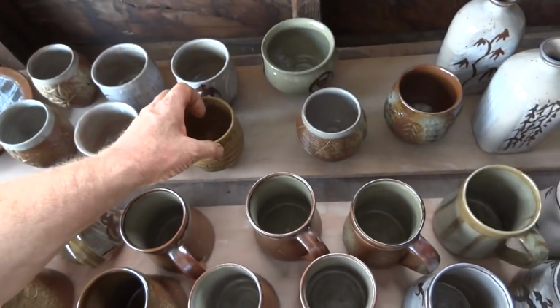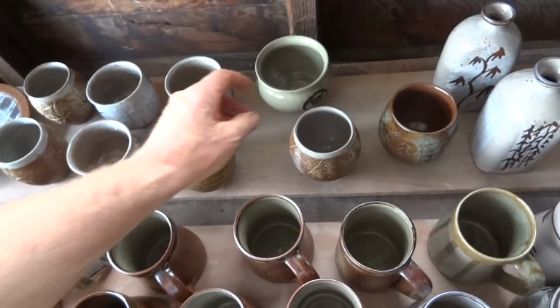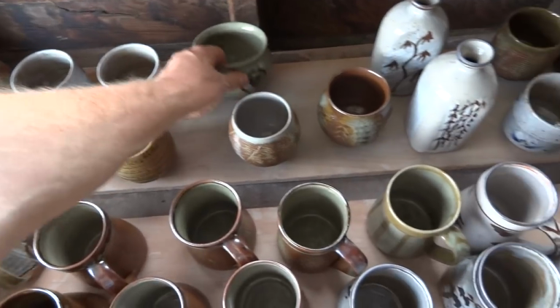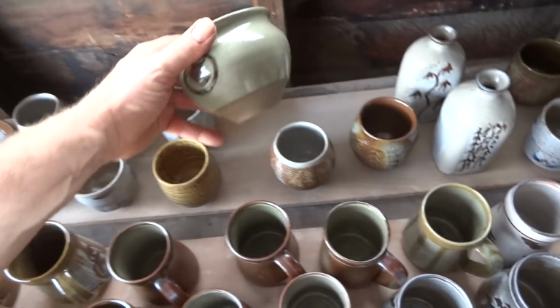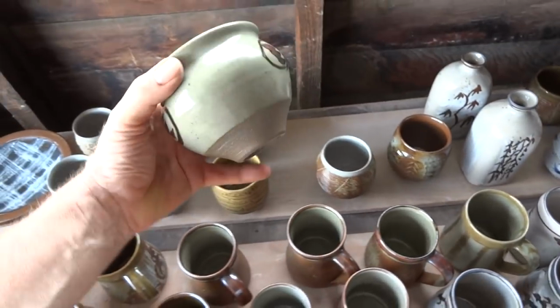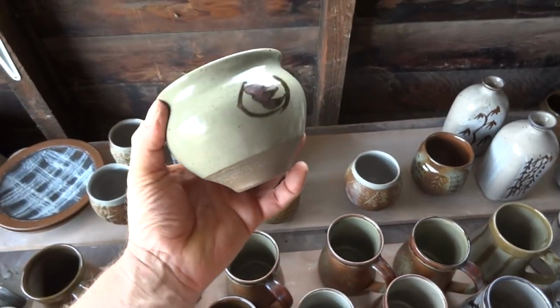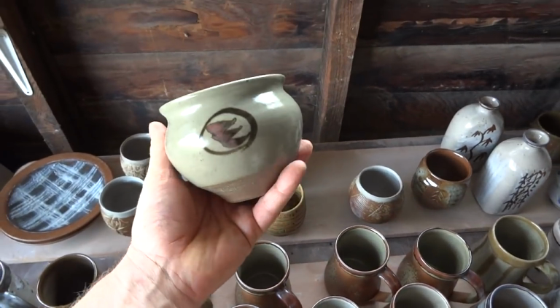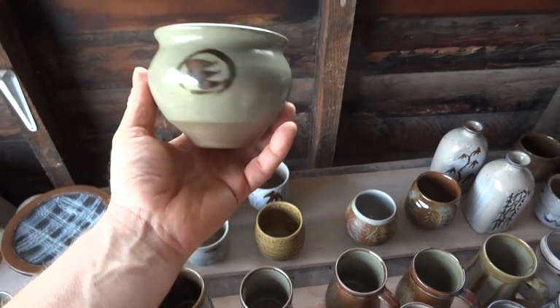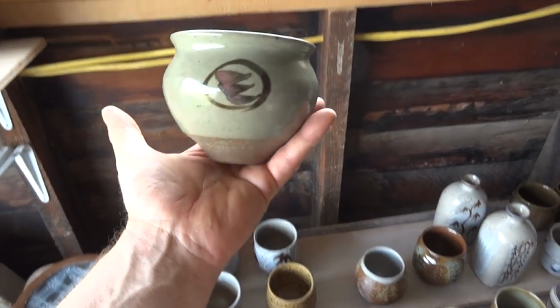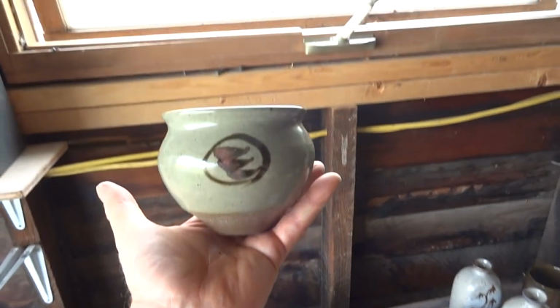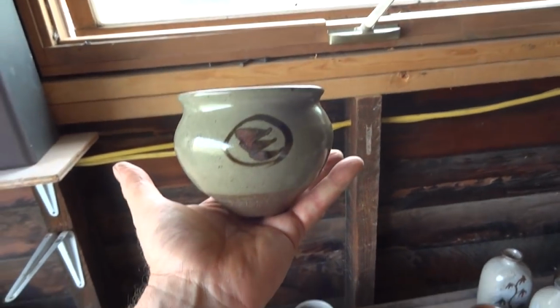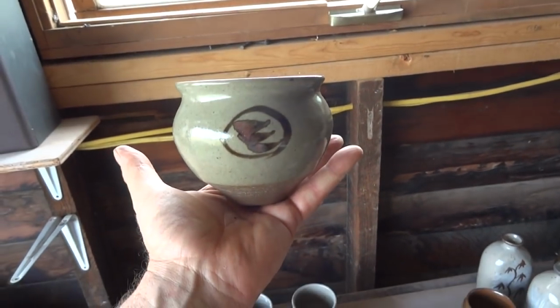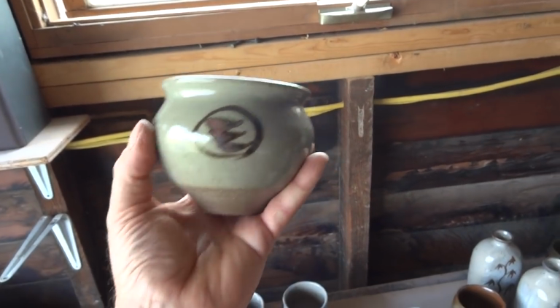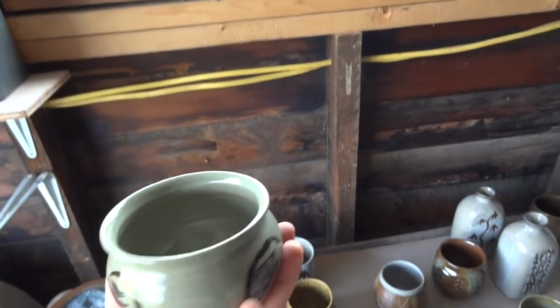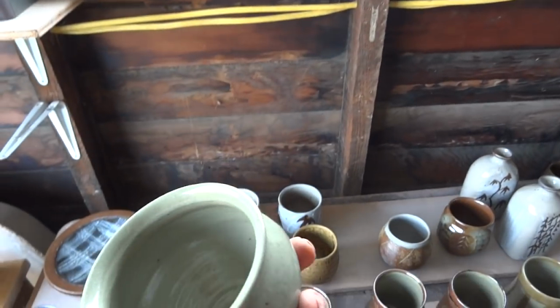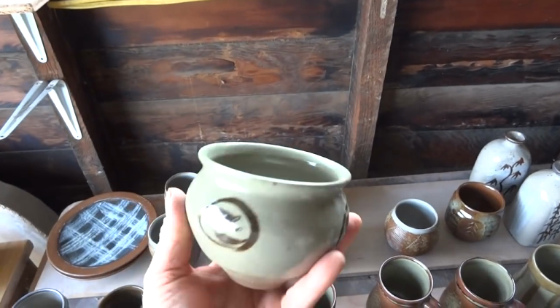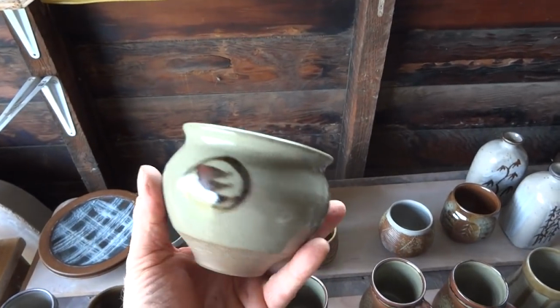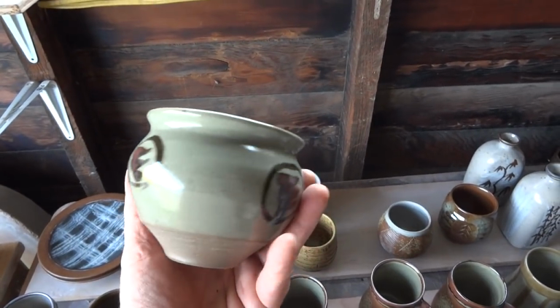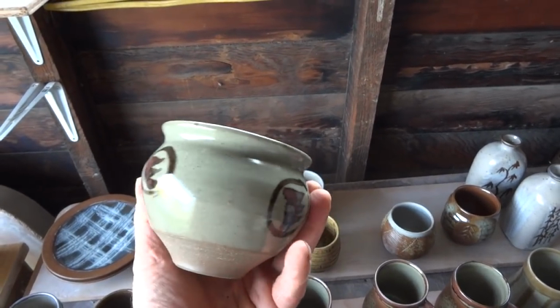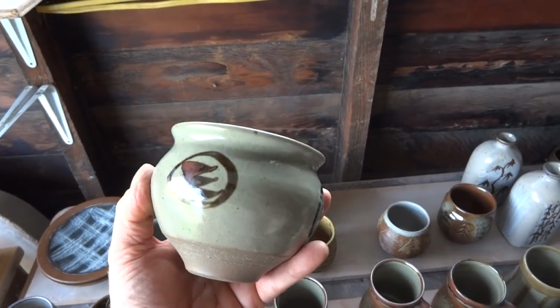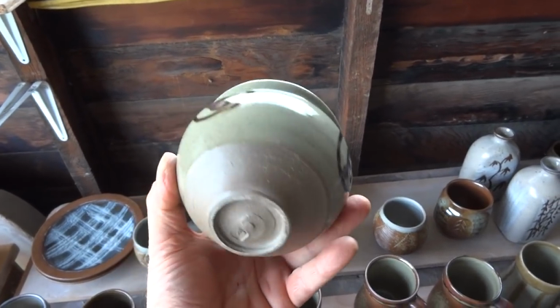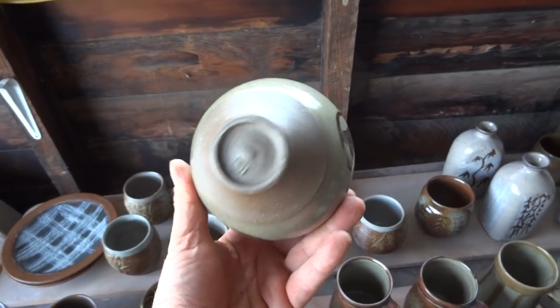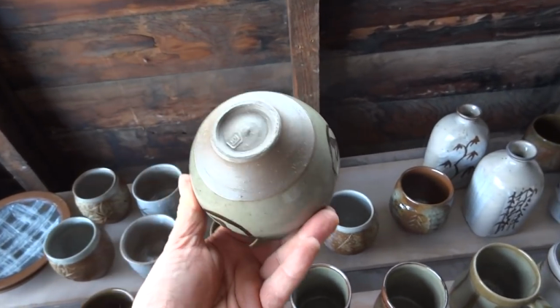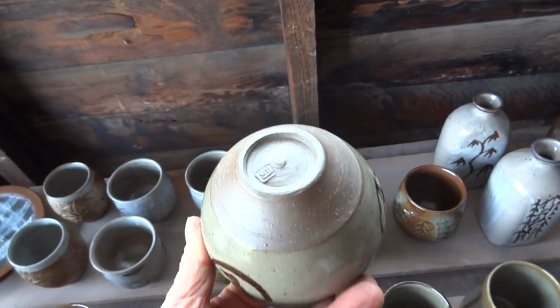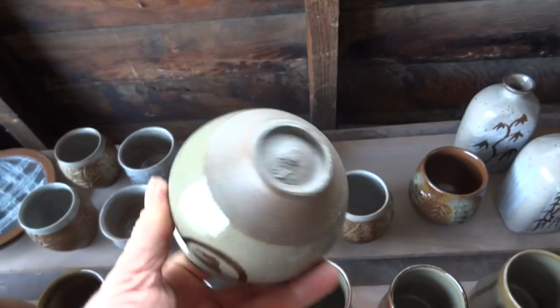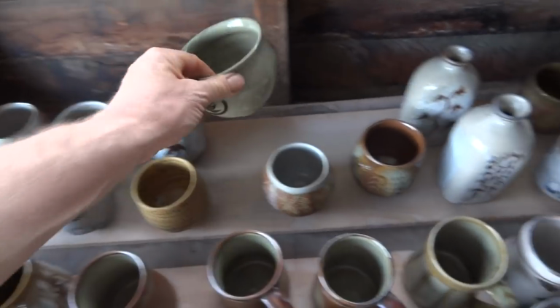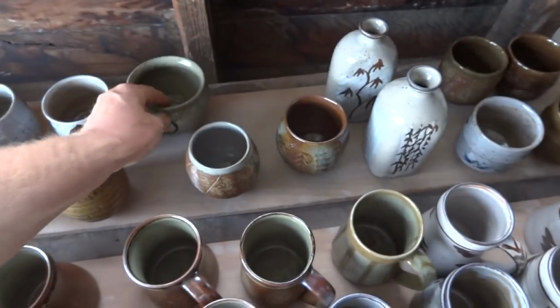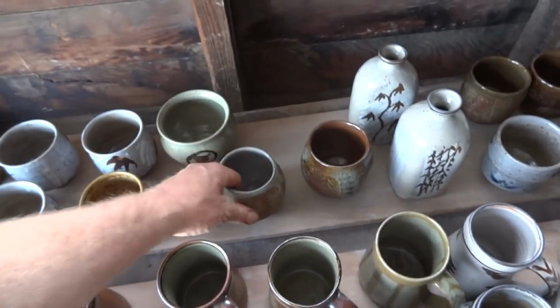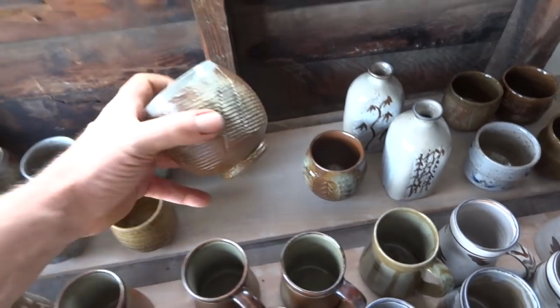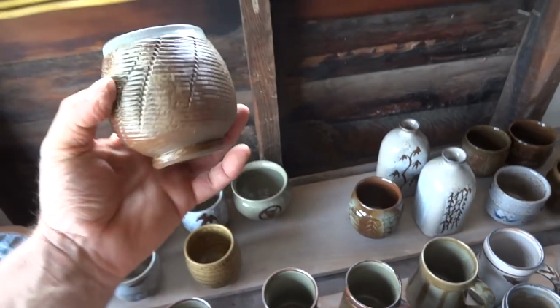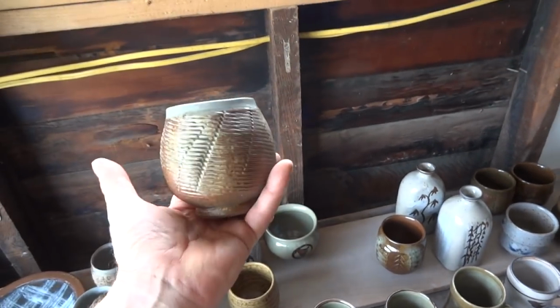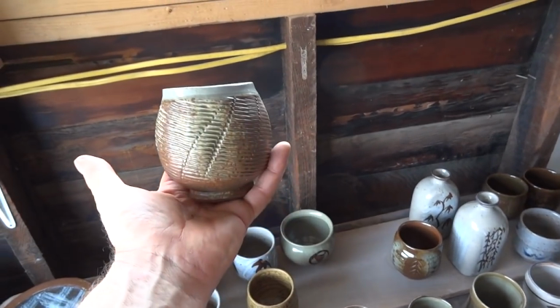Once fired - this was a little celadon piece. Again, raw glazed with just an iron oxide decoration over. Nice little tea bowl, that one.